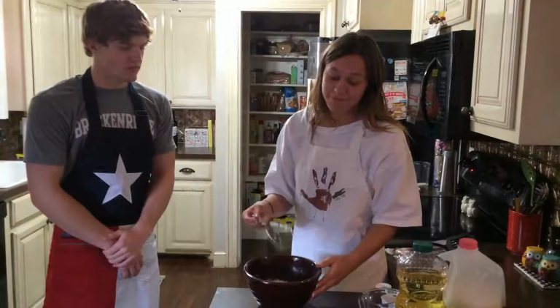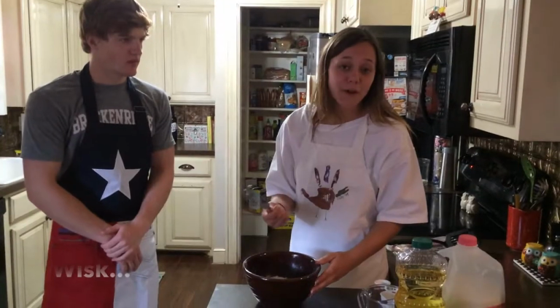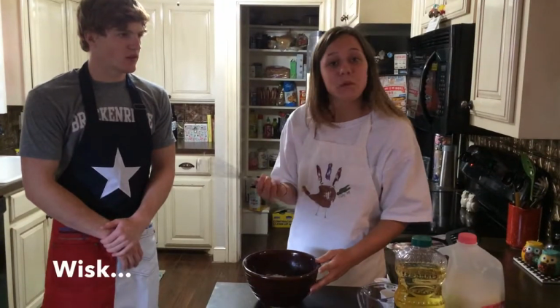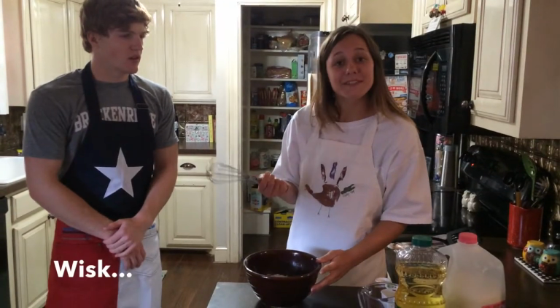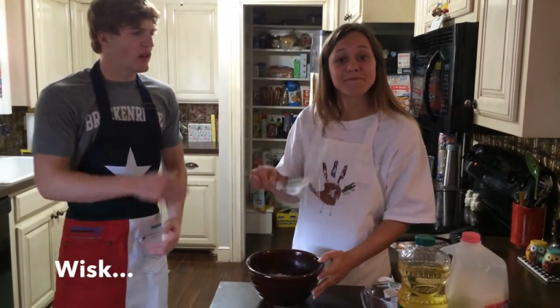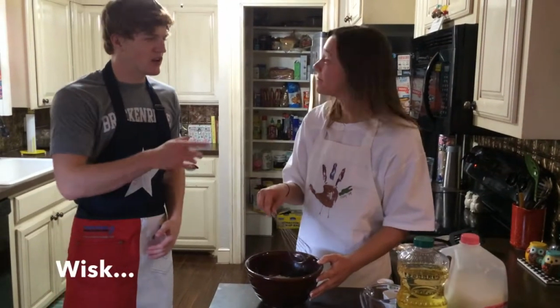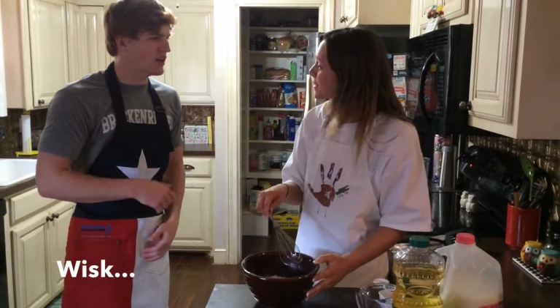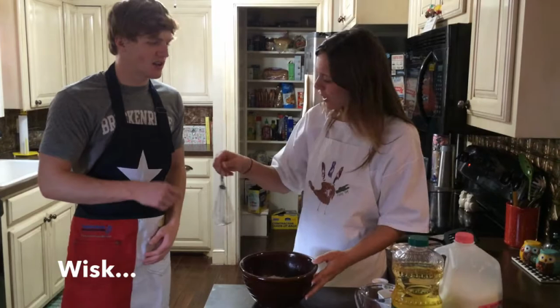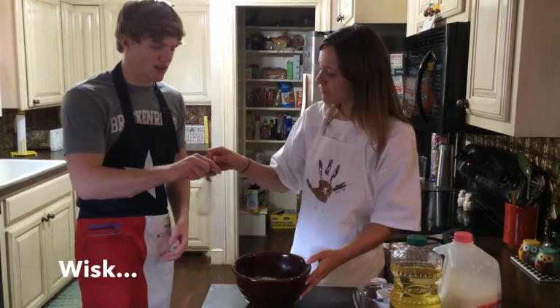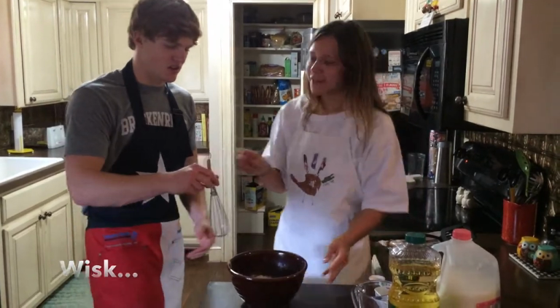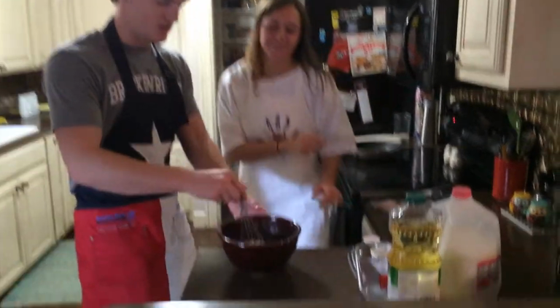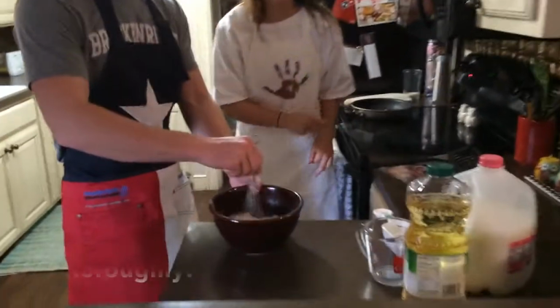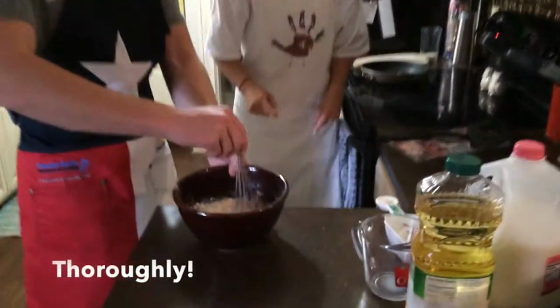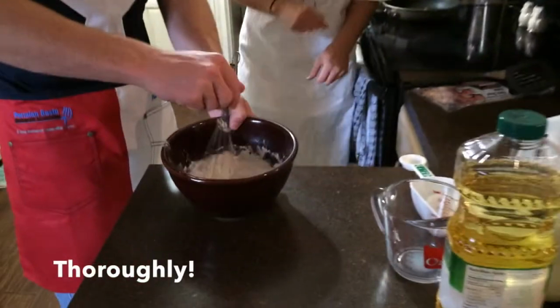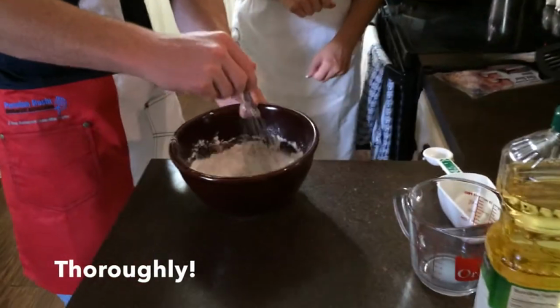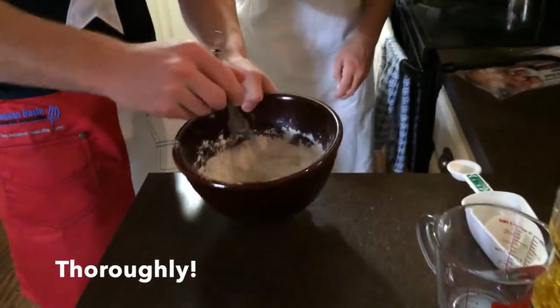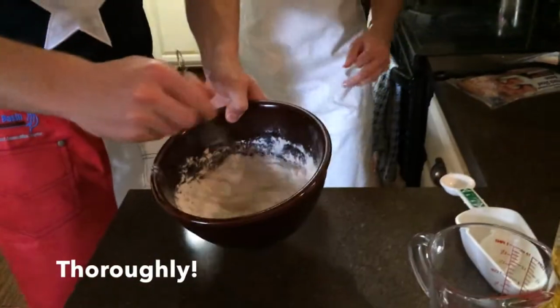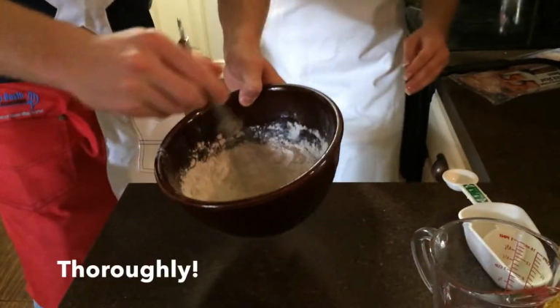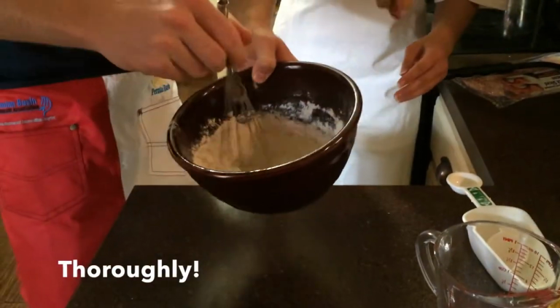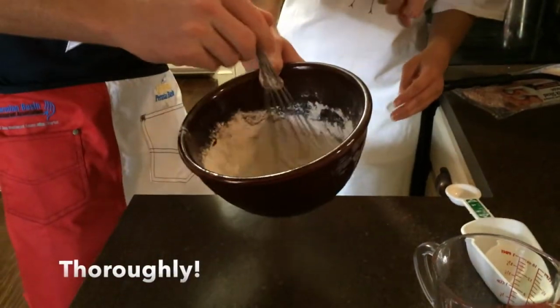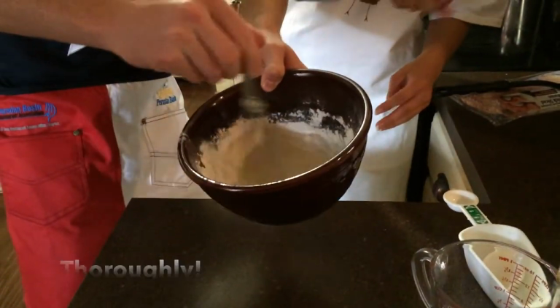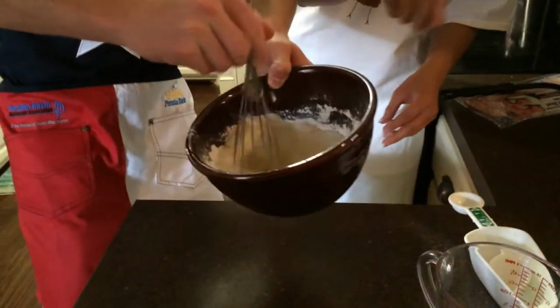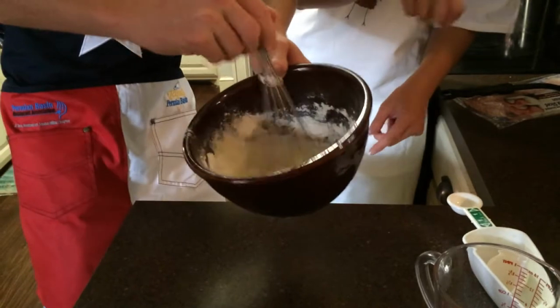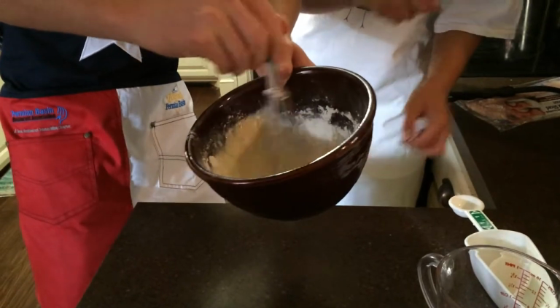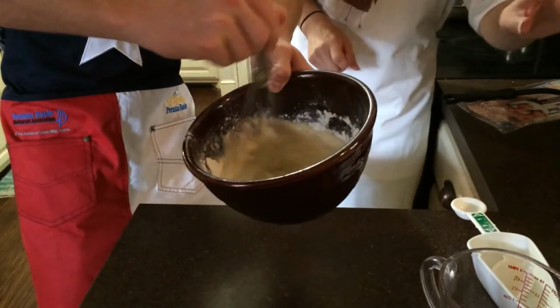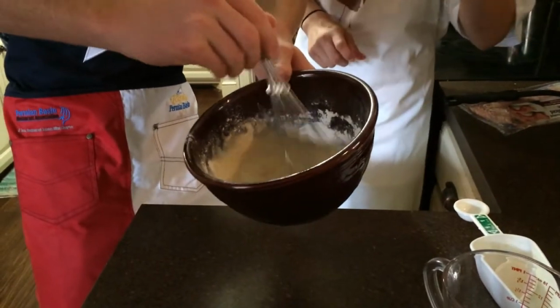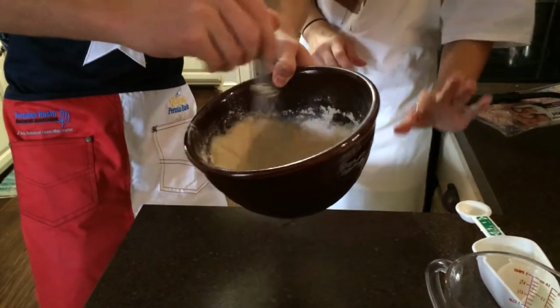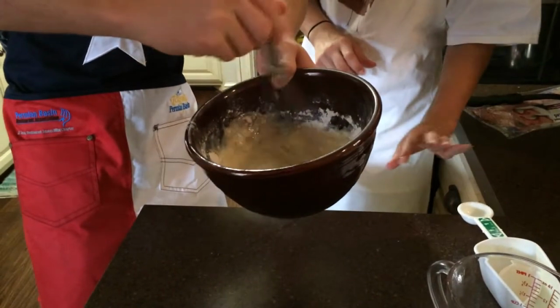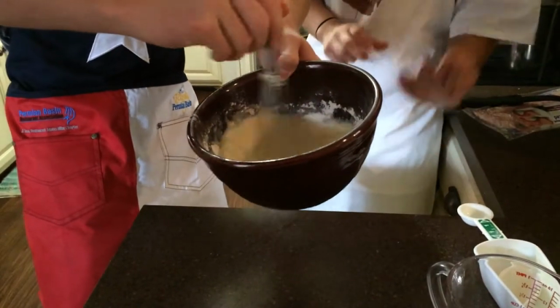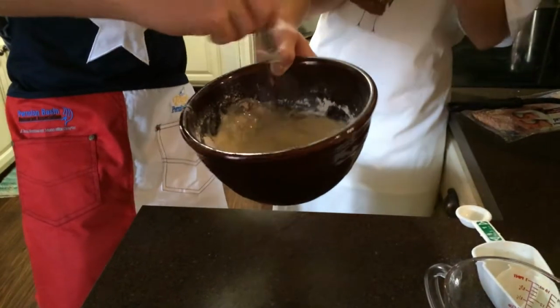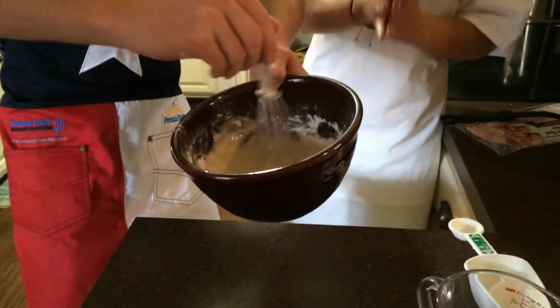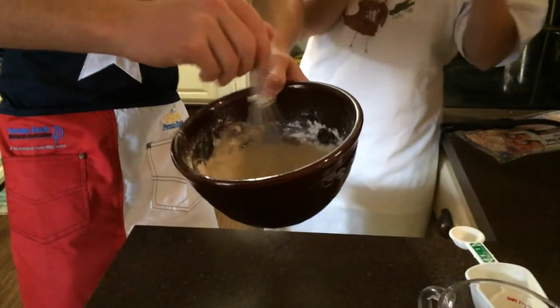Now you whisk. Wait, can I try? Sure, go for it. Just like that — it's all in the wrist. In the wrist. Yeah, mix until a thorough consistency.